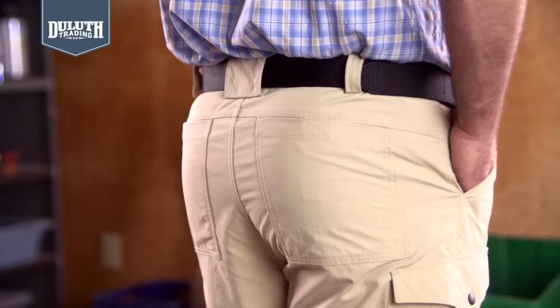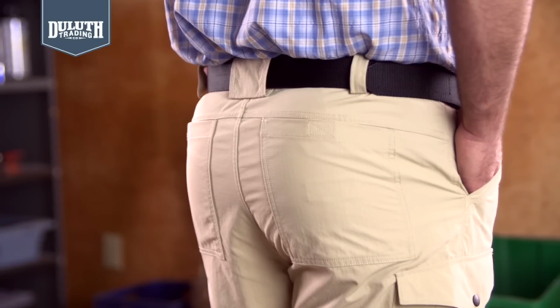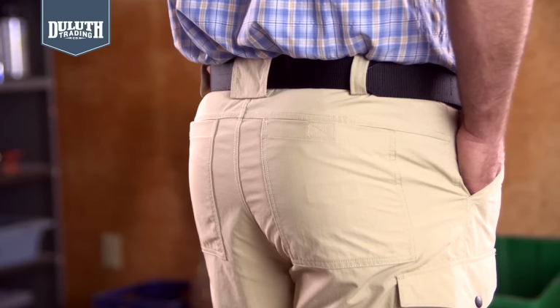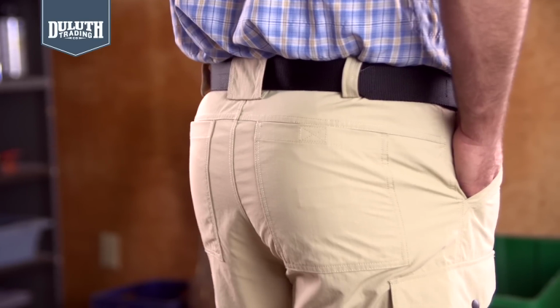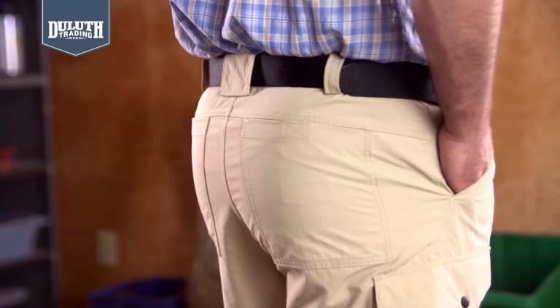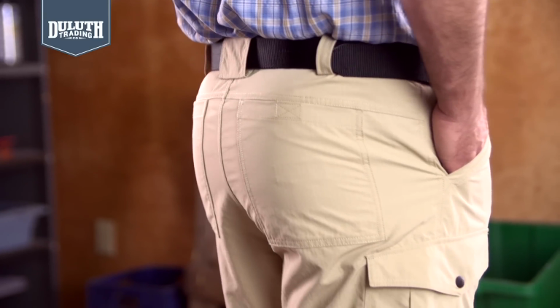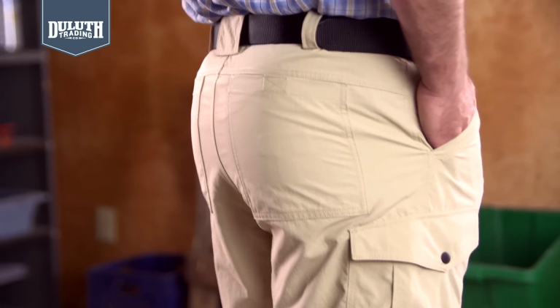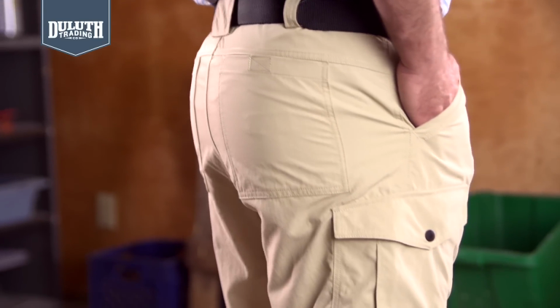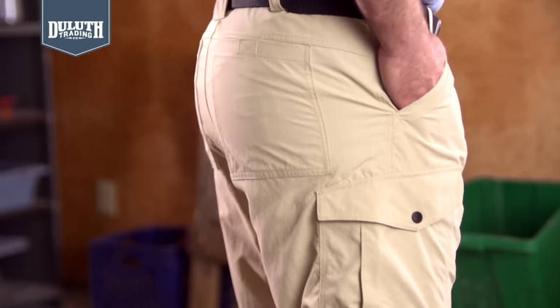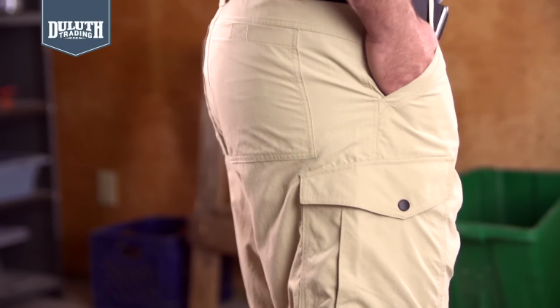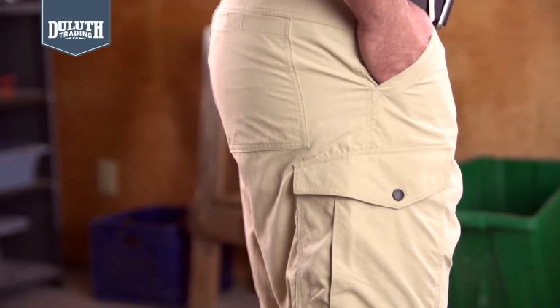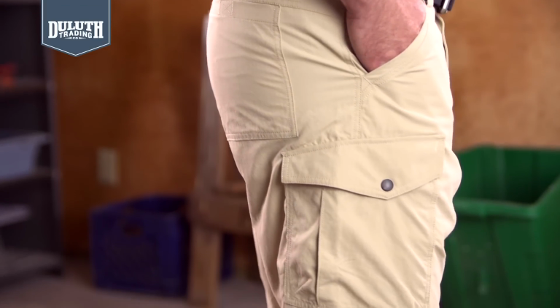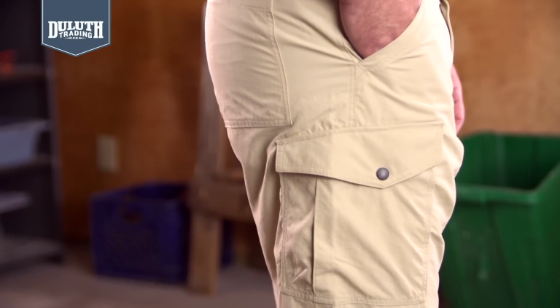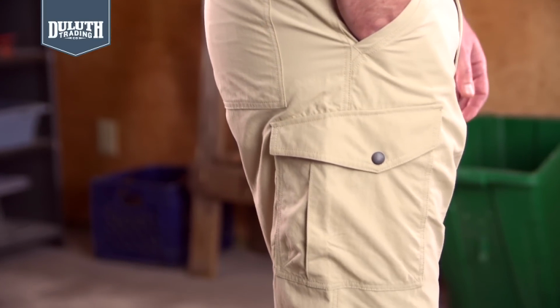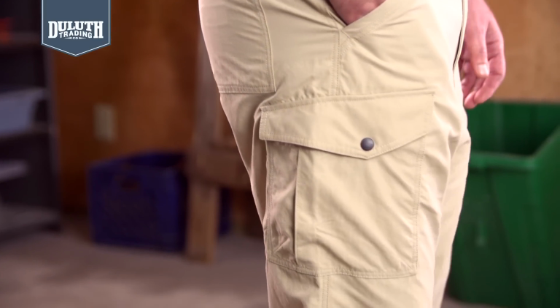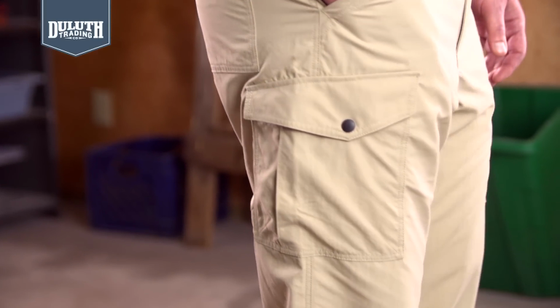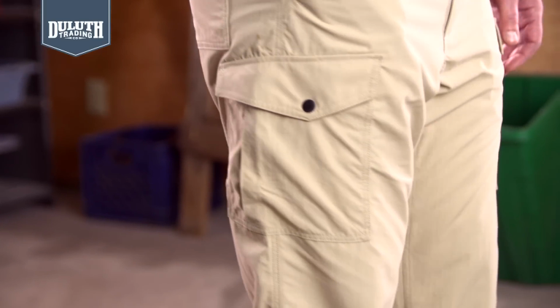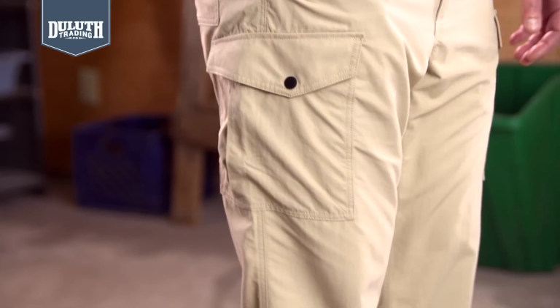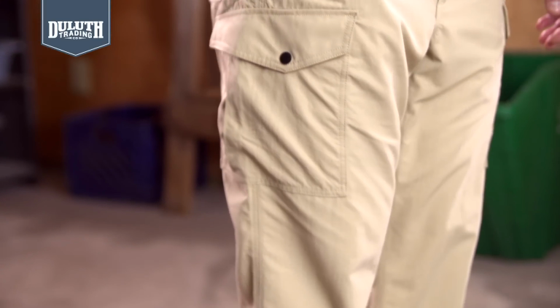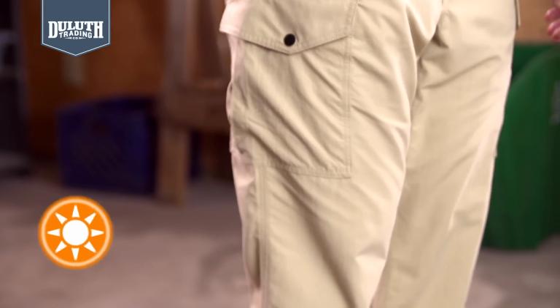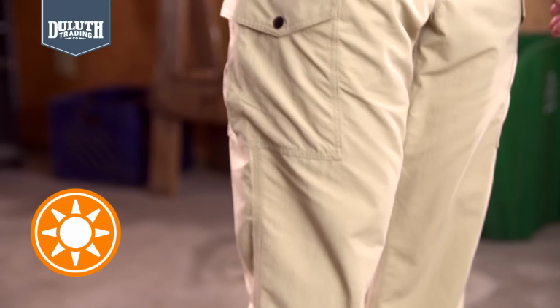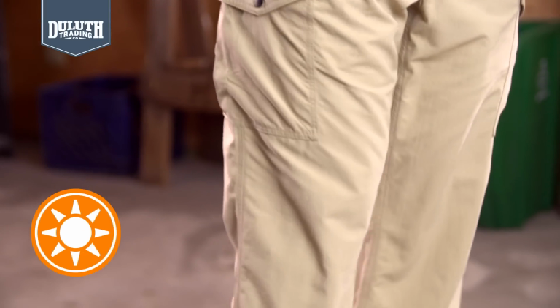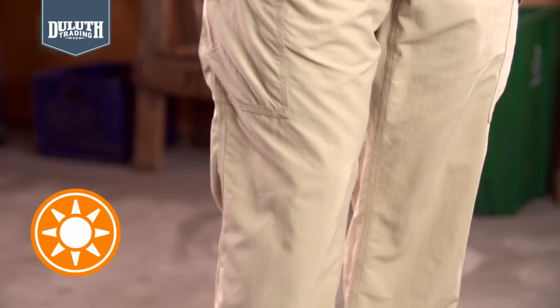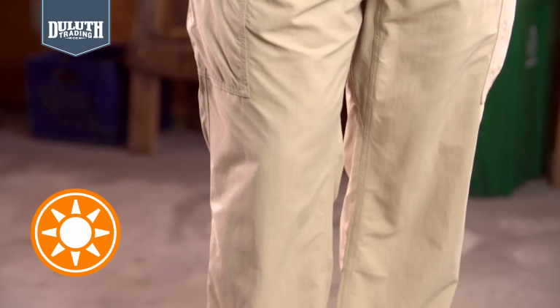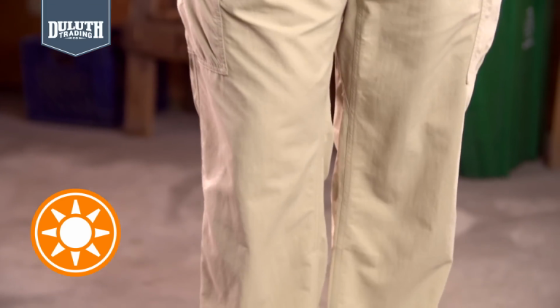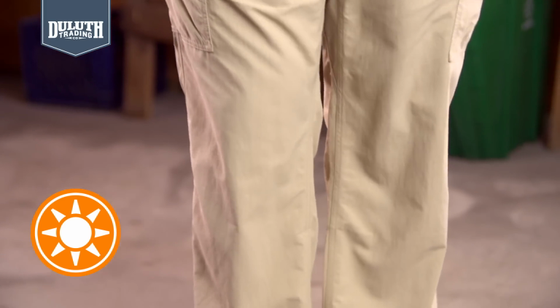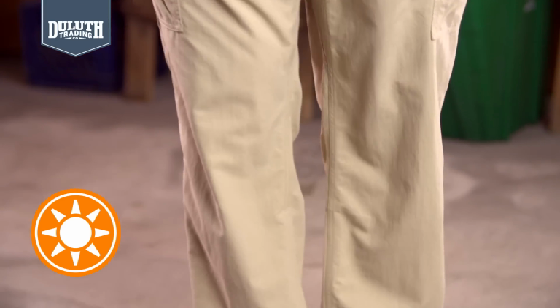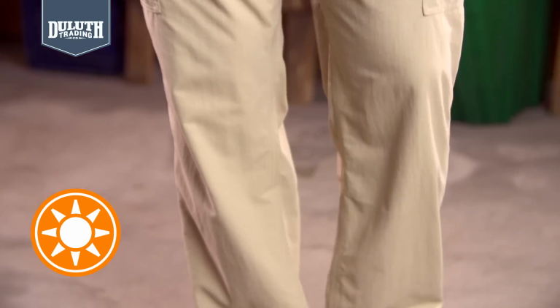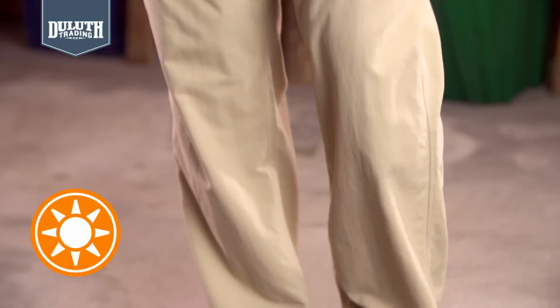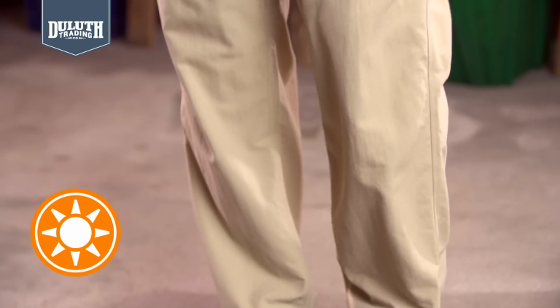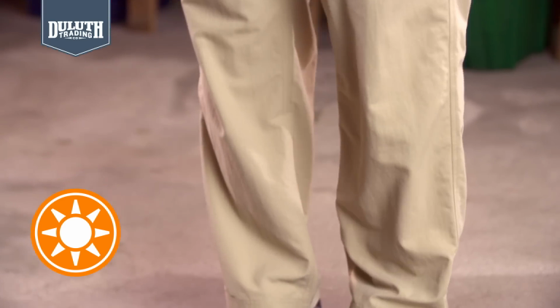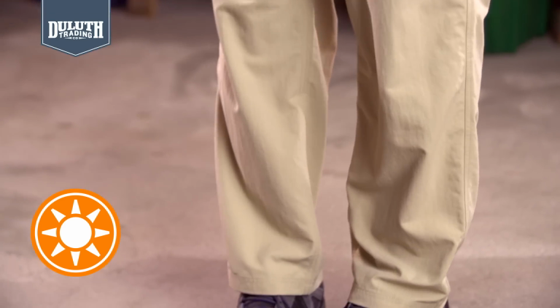The lightweight nylon ripstop wicks moisture faster than you can sweat. UPF protection keeps the sun from over-tanning your hide.